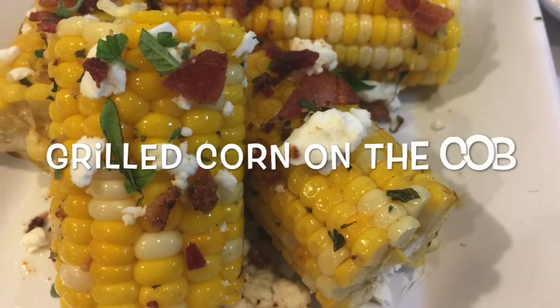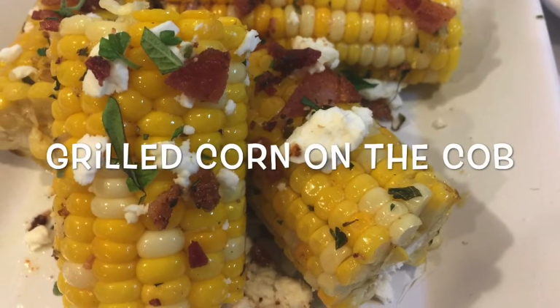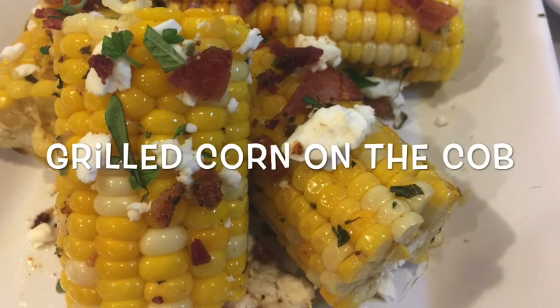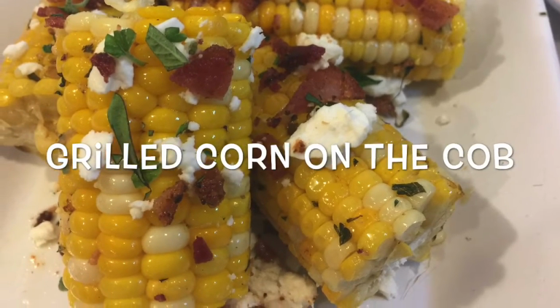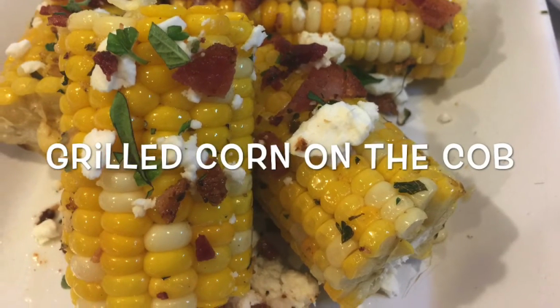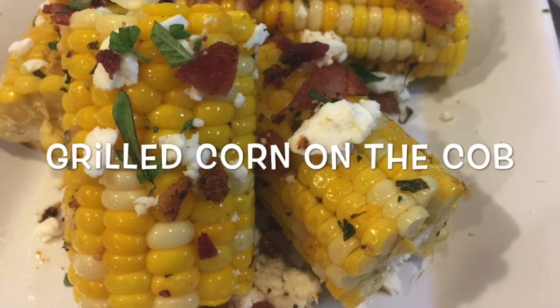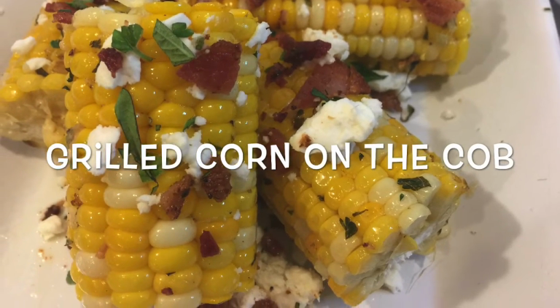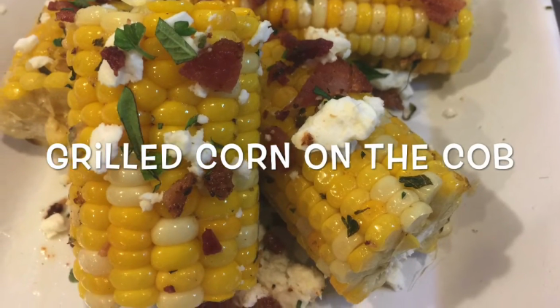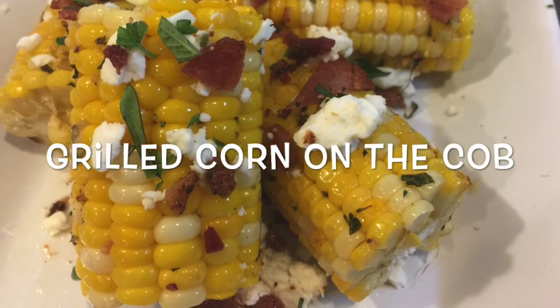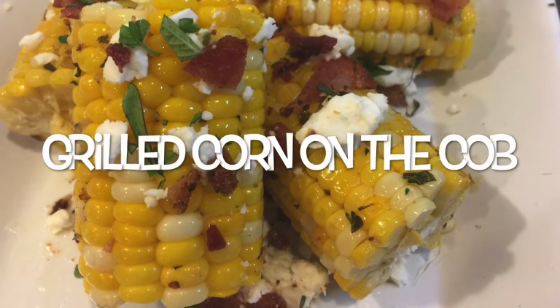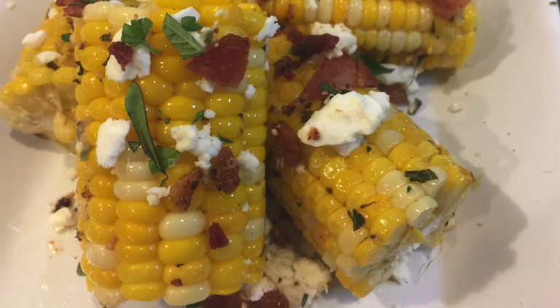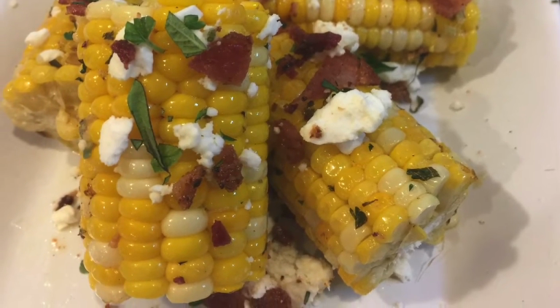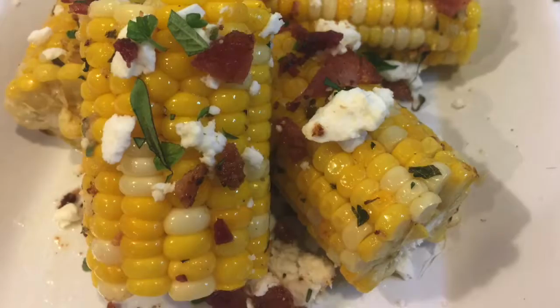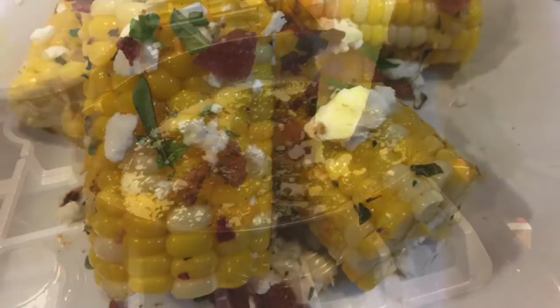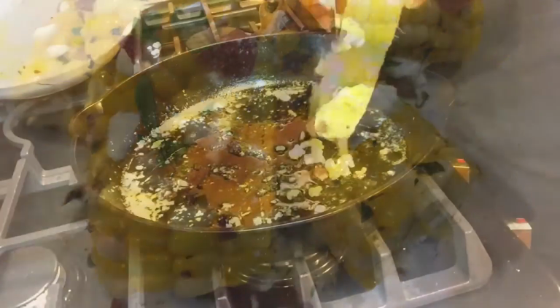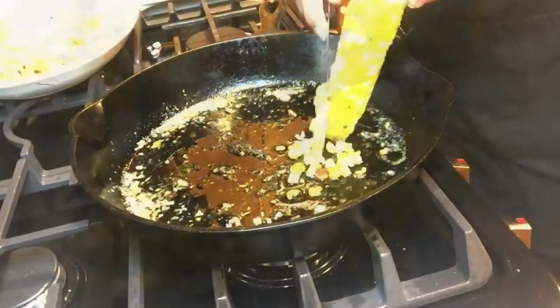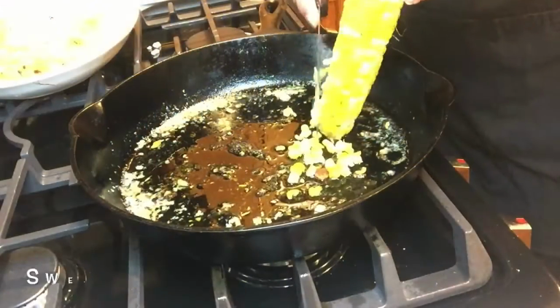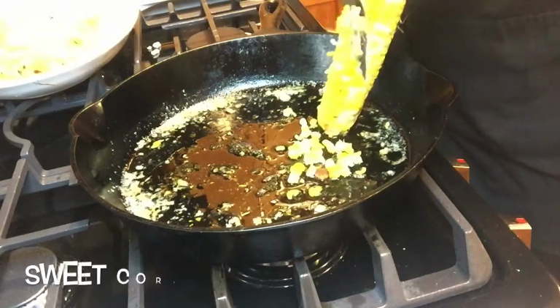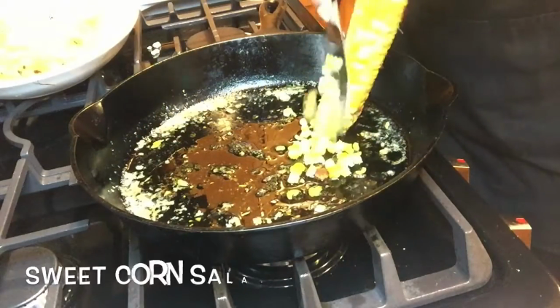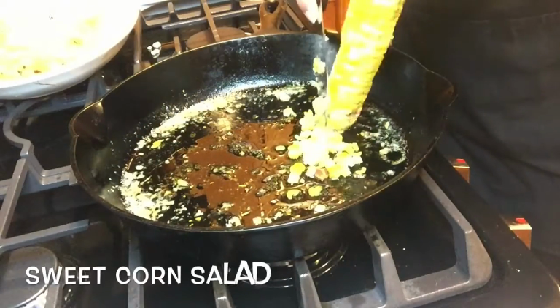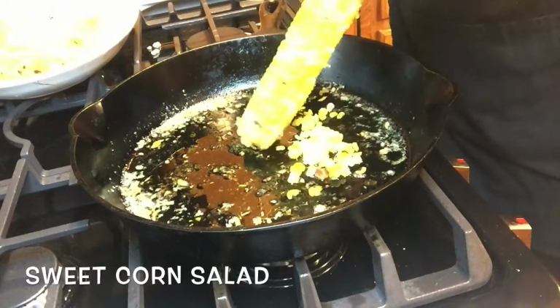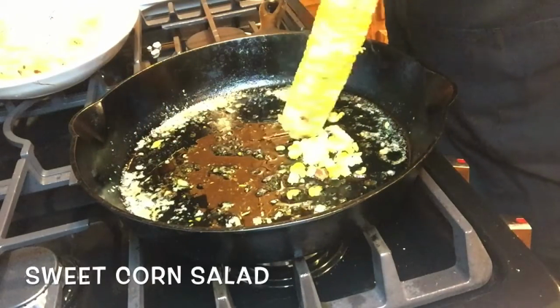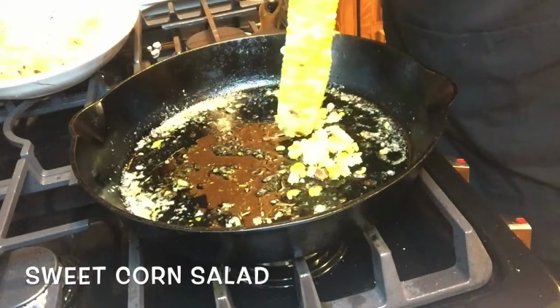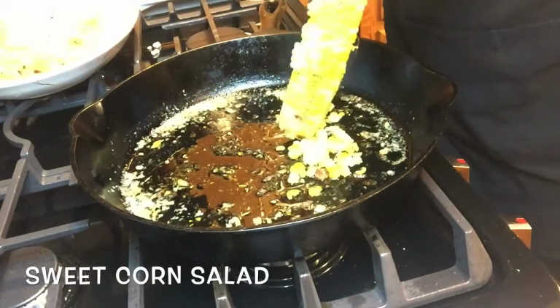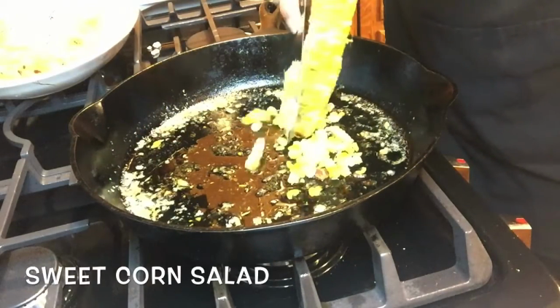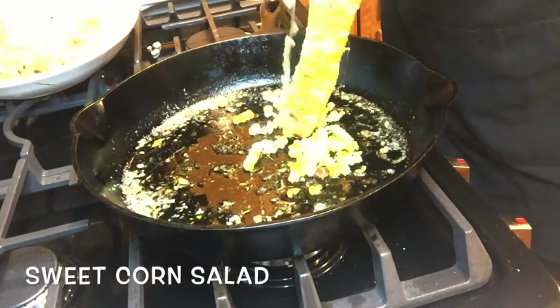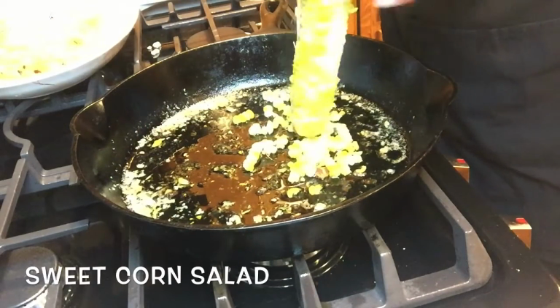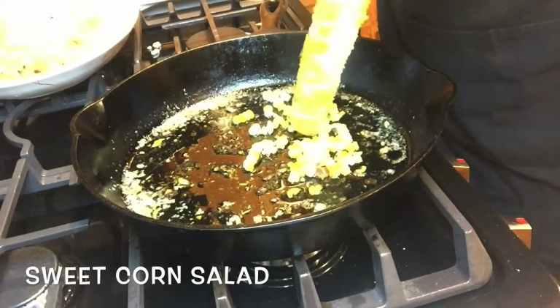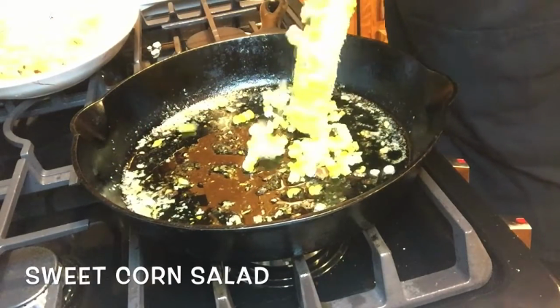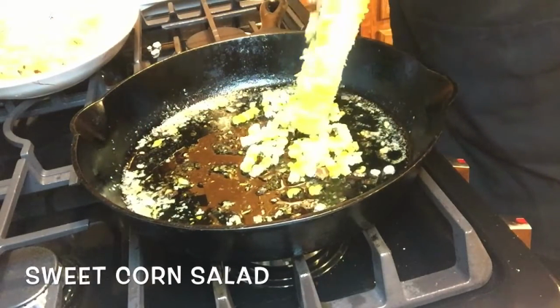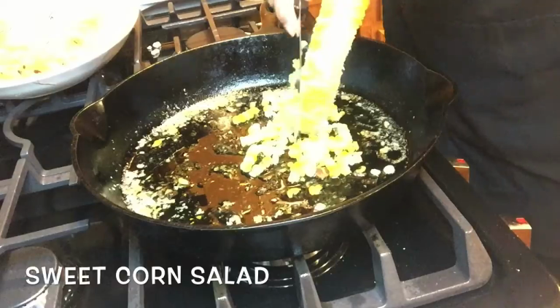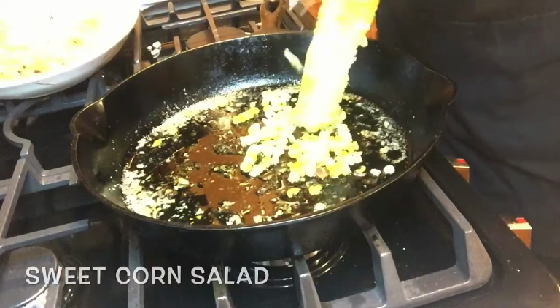But look at this — we've got grilled corn on the cob with all the goodies on it. But you know, we can also make a salad with this exact same recipe.